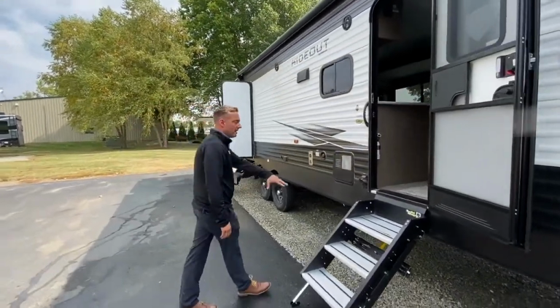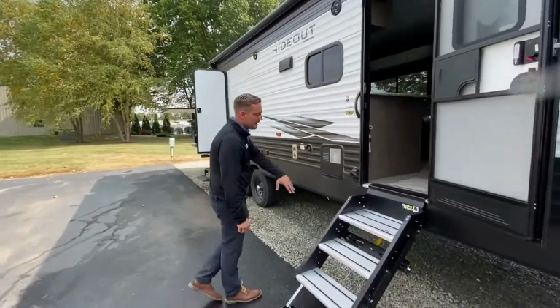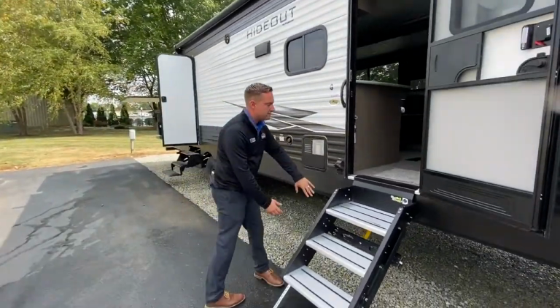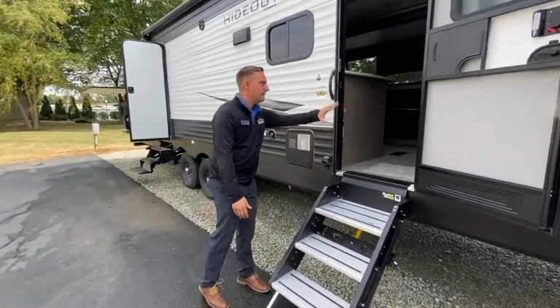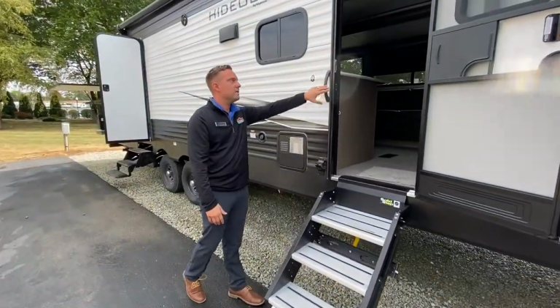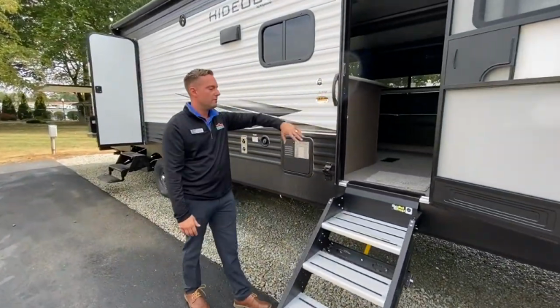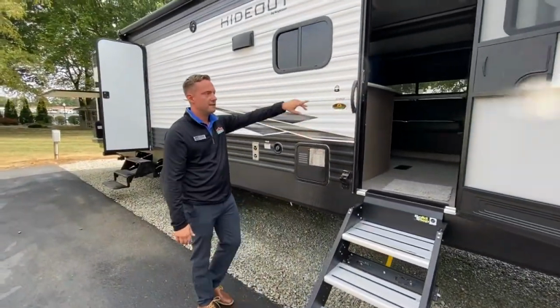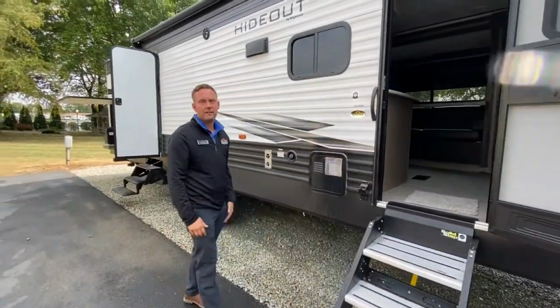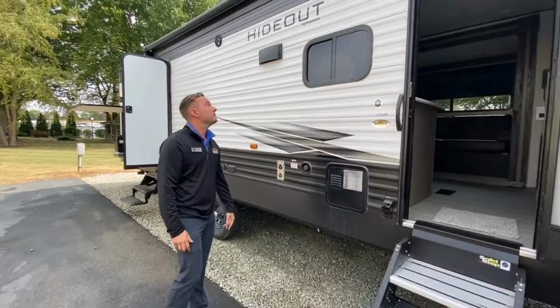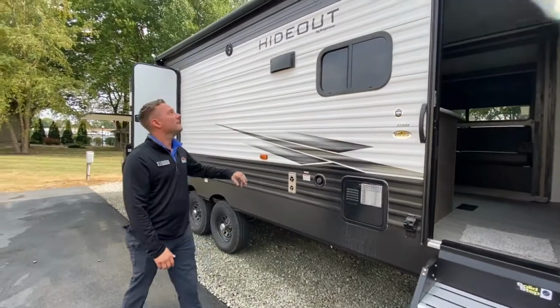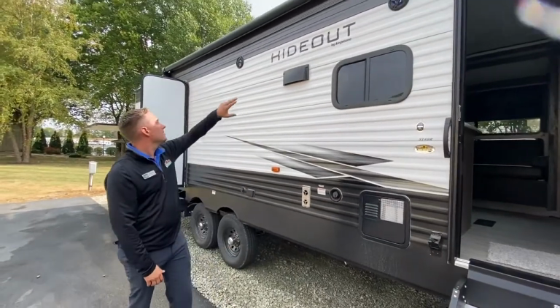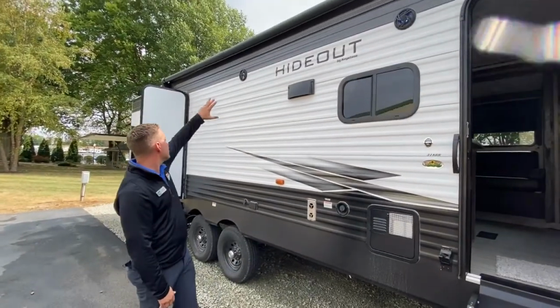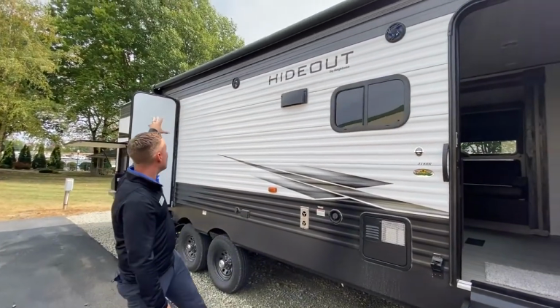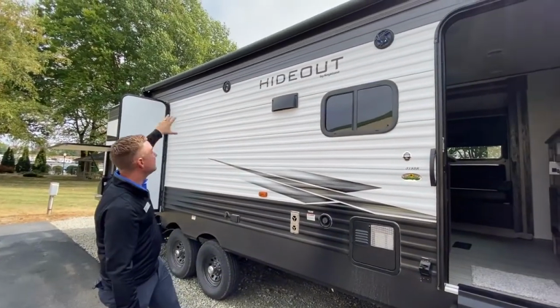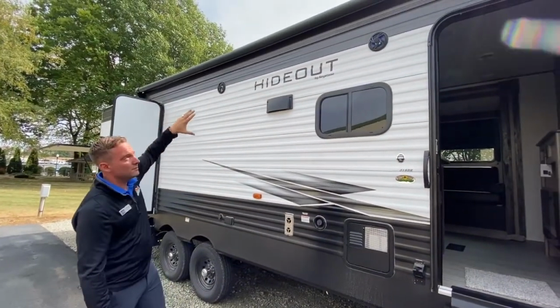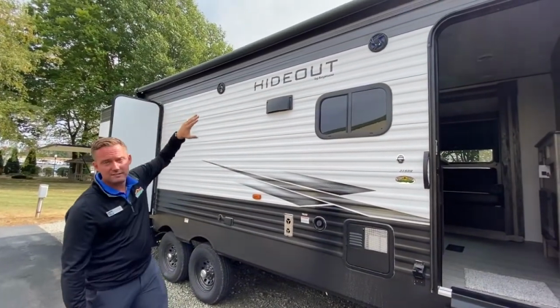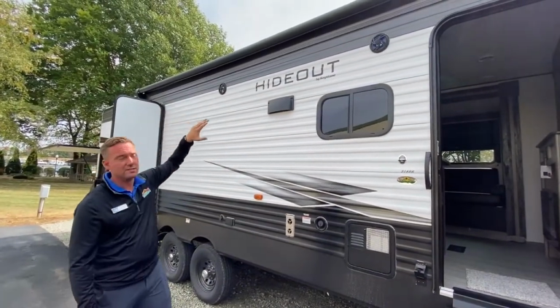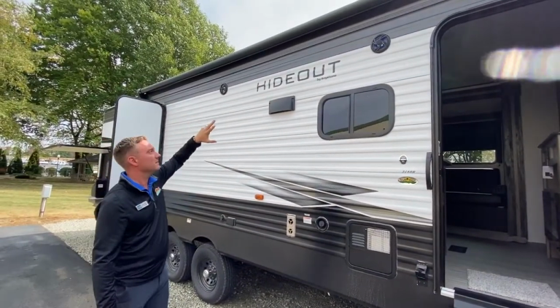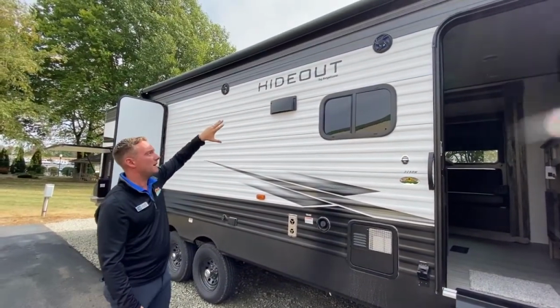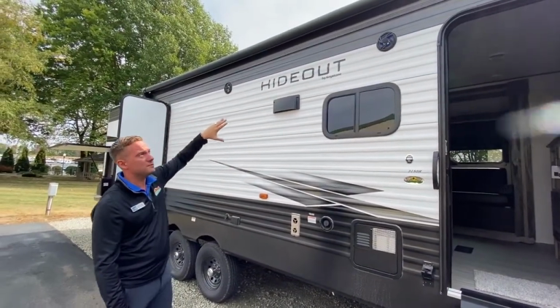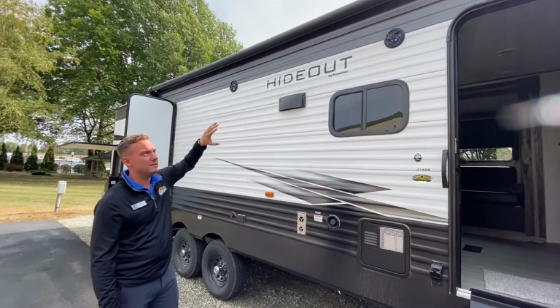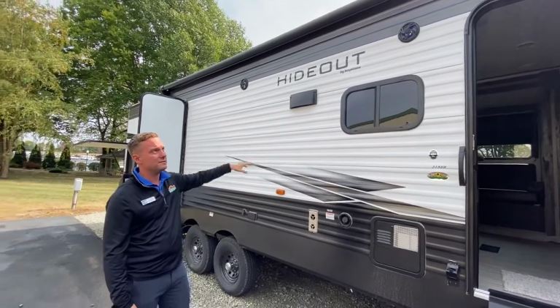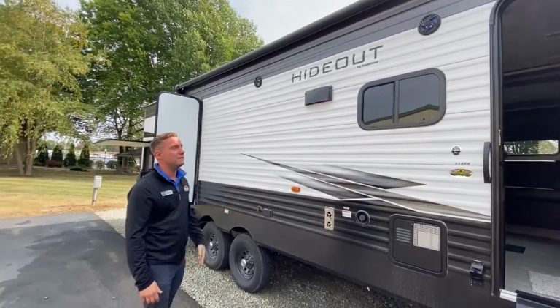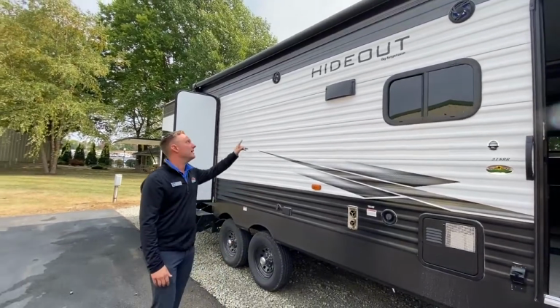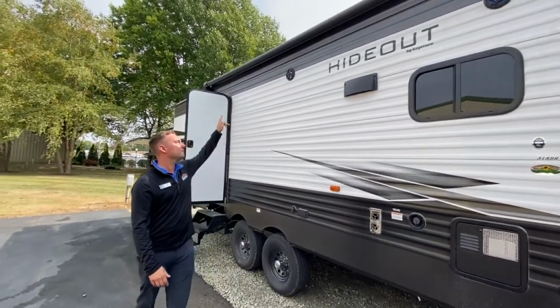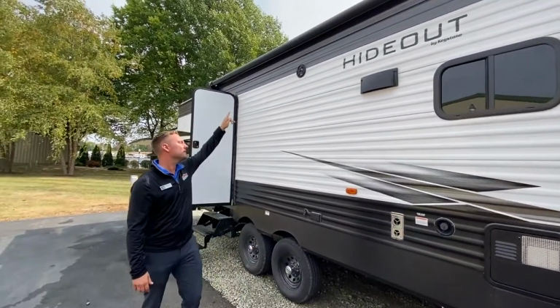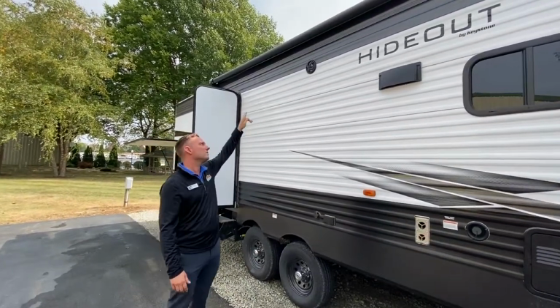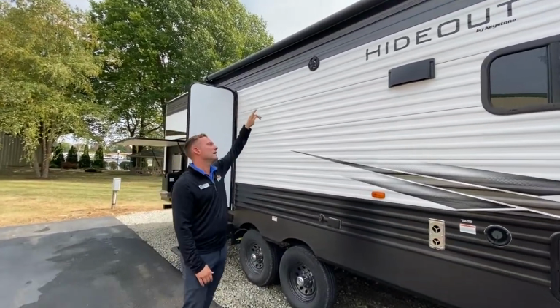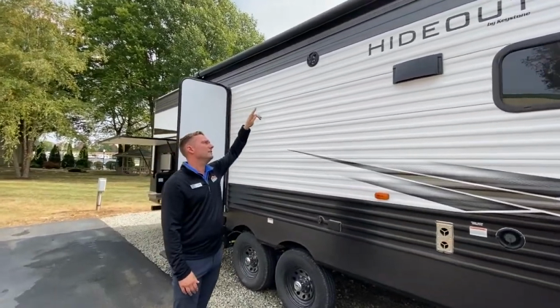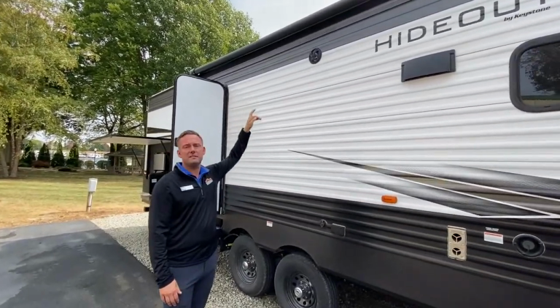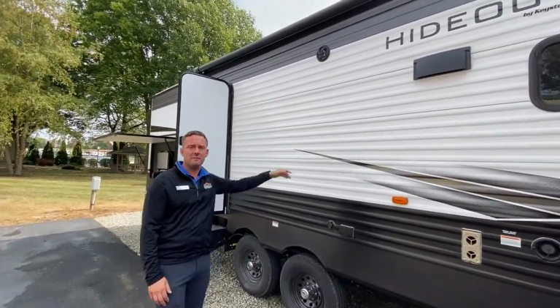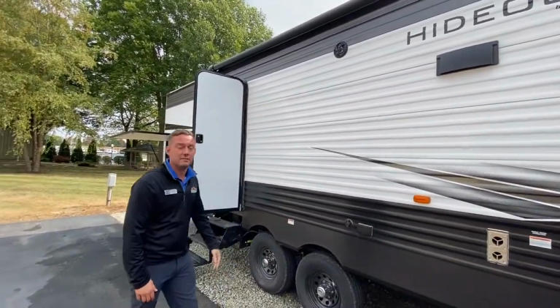Solid steps — these guys fold into the coach. Great big power awning with tons of shade, outdoor speakers, indoor speakers, and a really cool LED light strip.